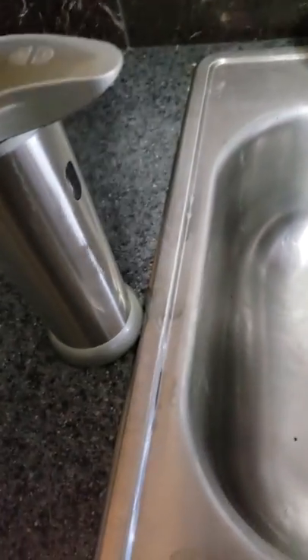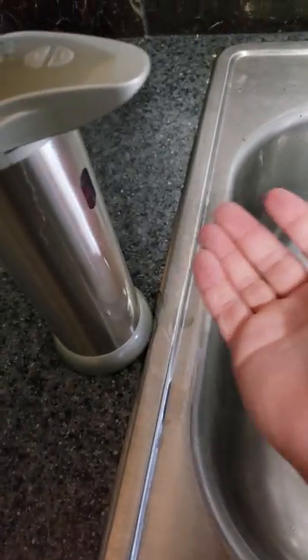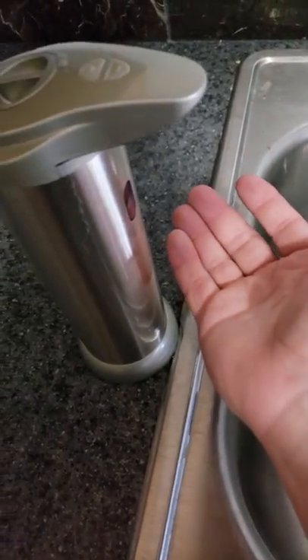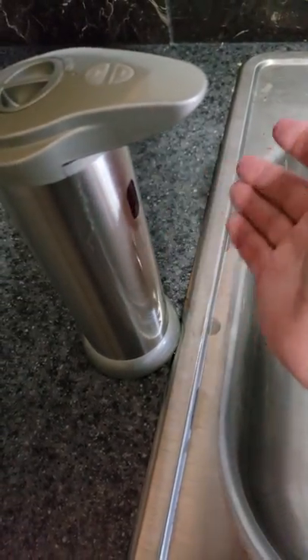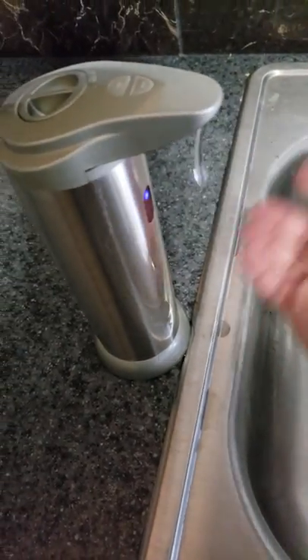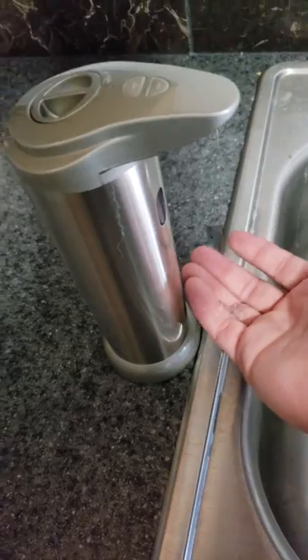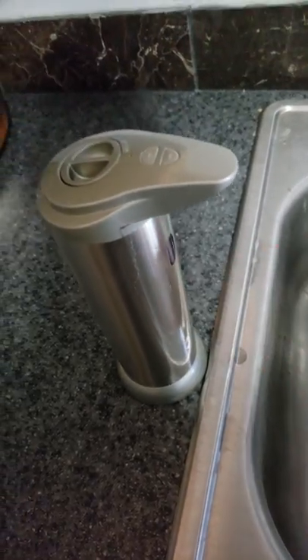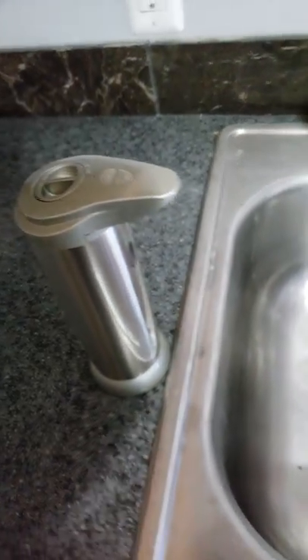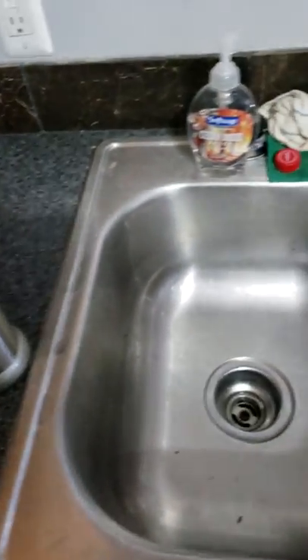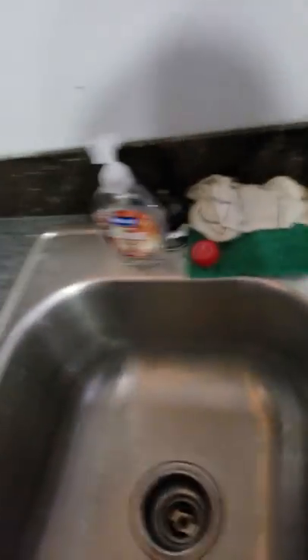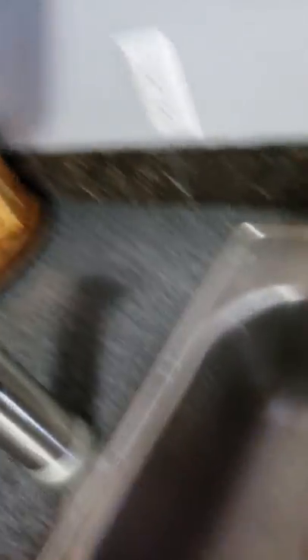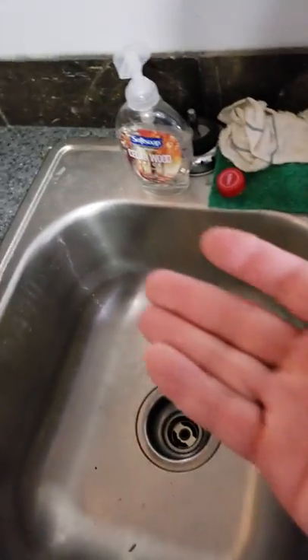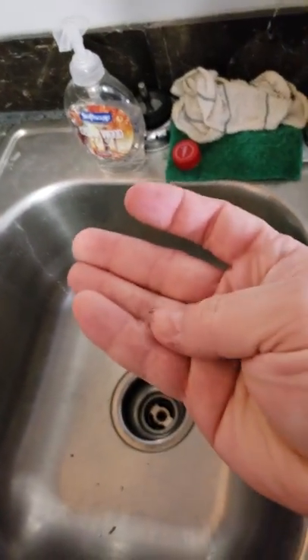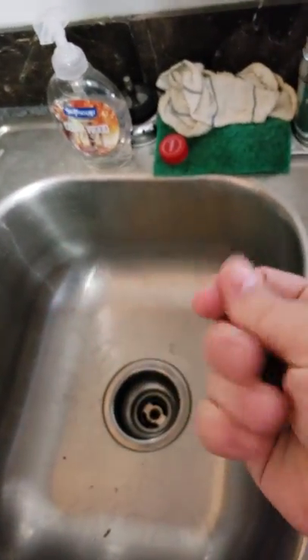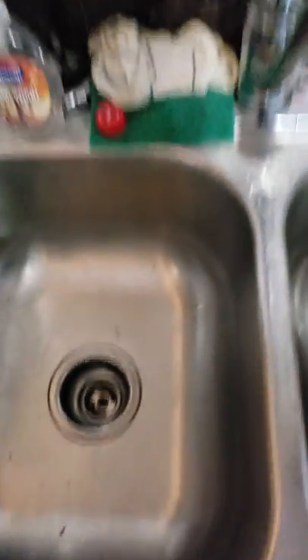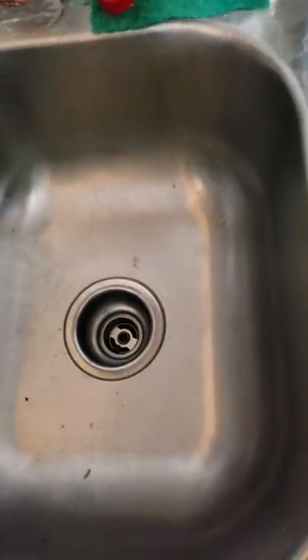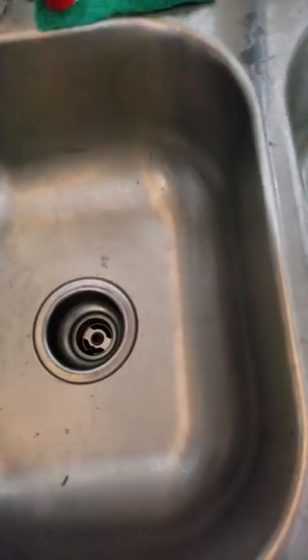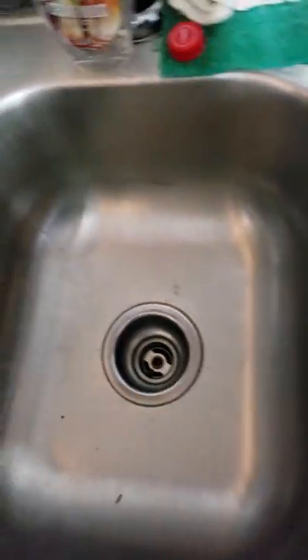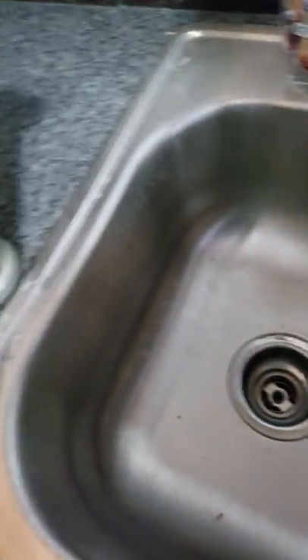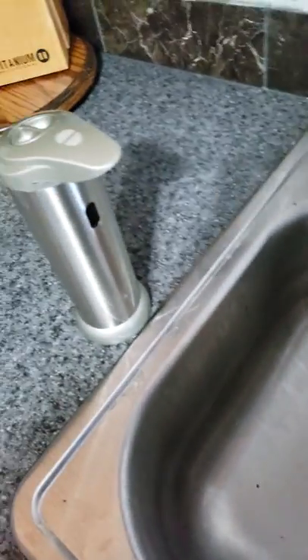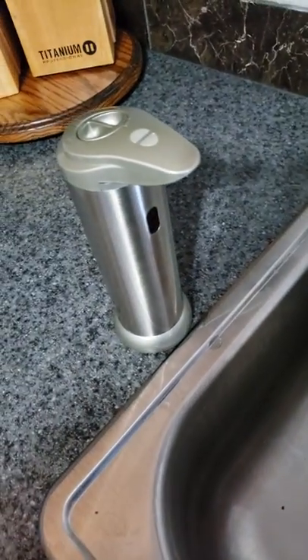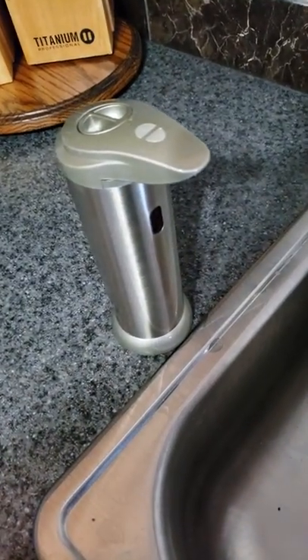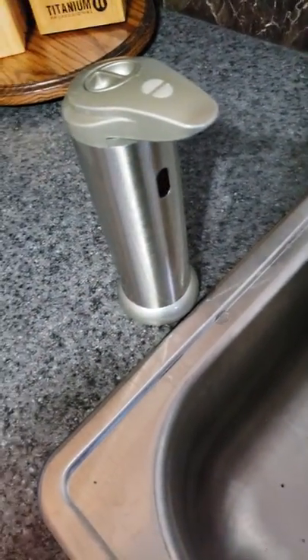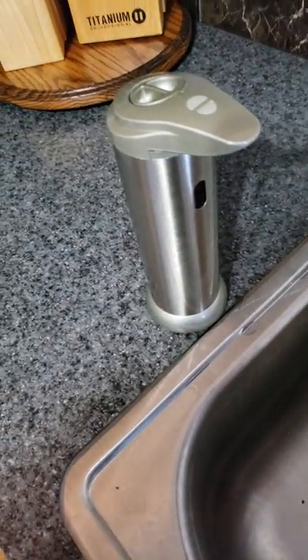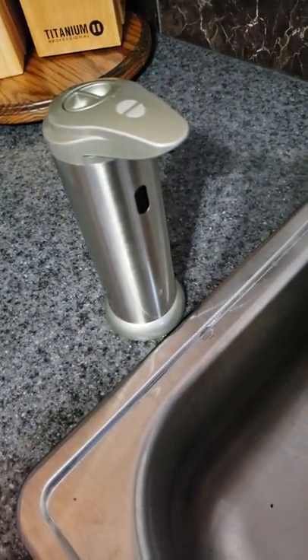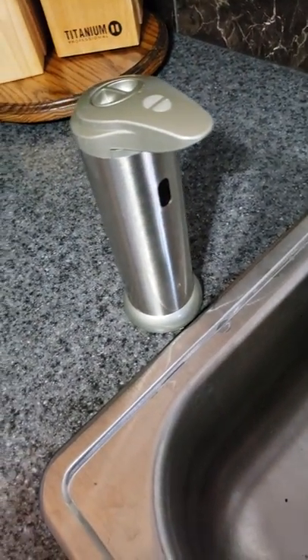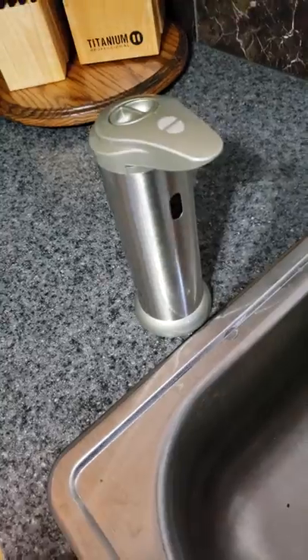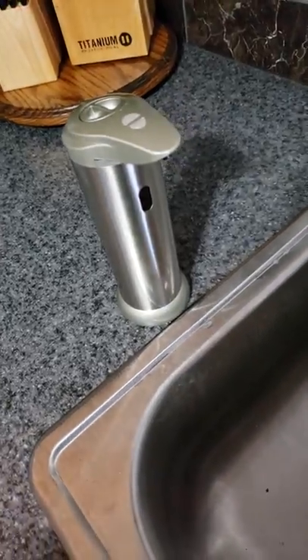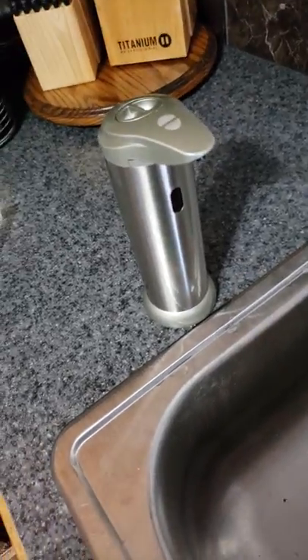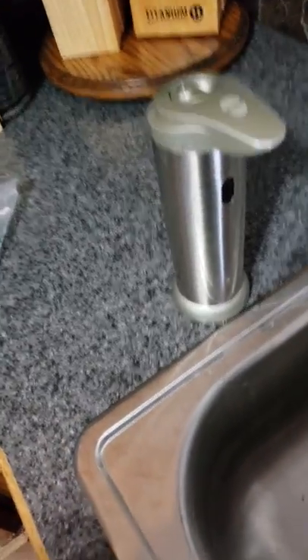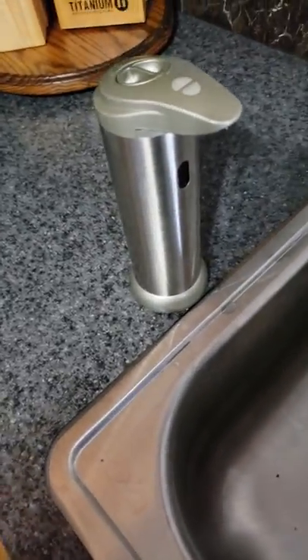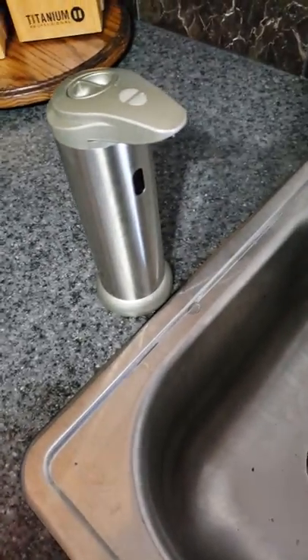So you've got to watch out — it does come out pretty good. That's the lowest setting and that's plenty of soap for me. Really liking this thing. It's really cool, it works really well.